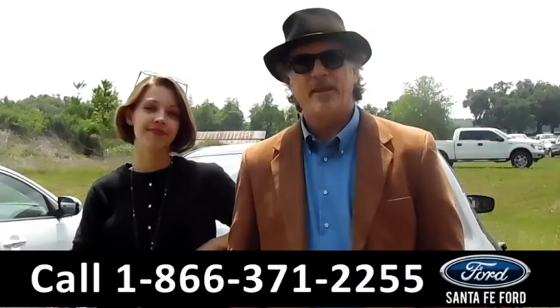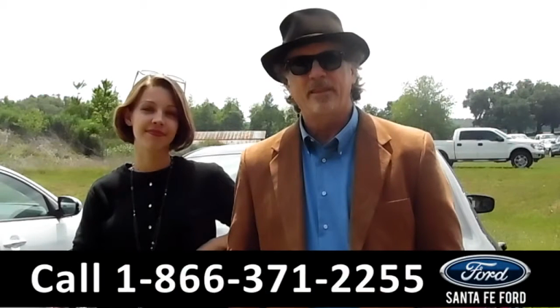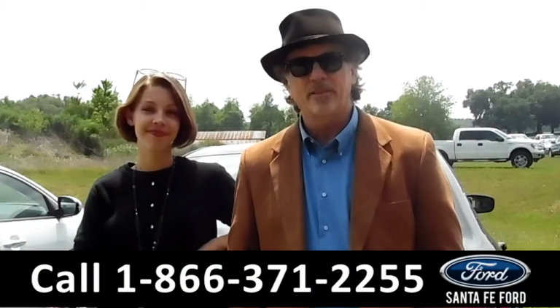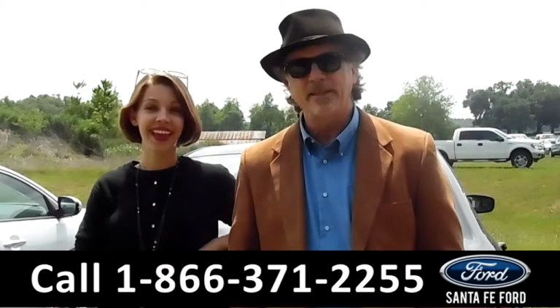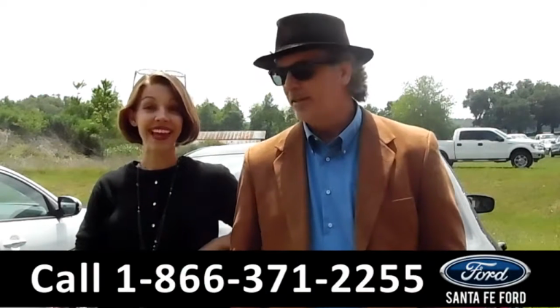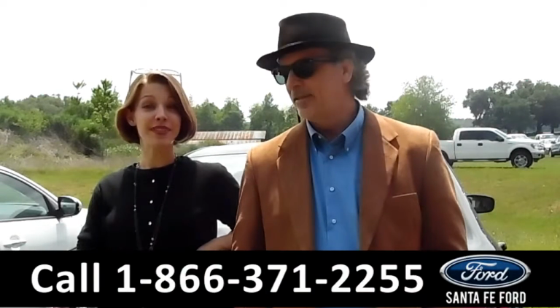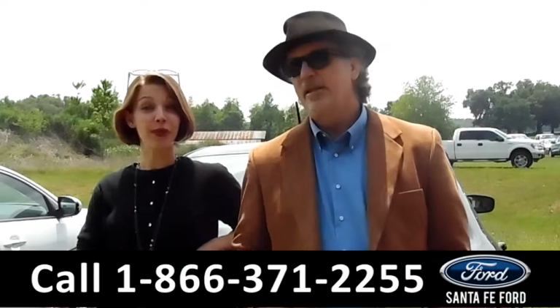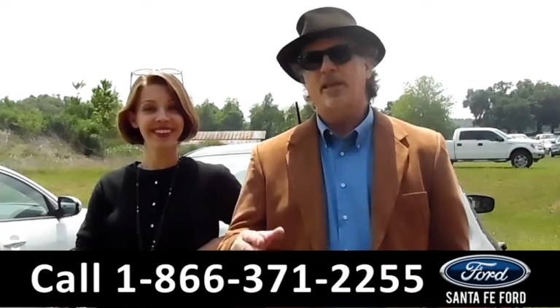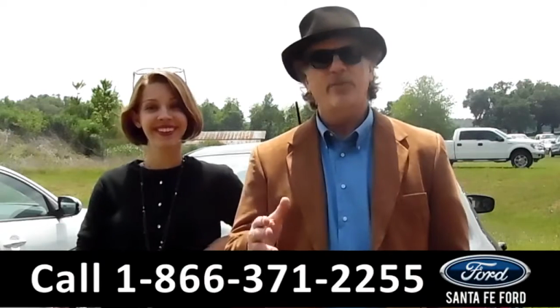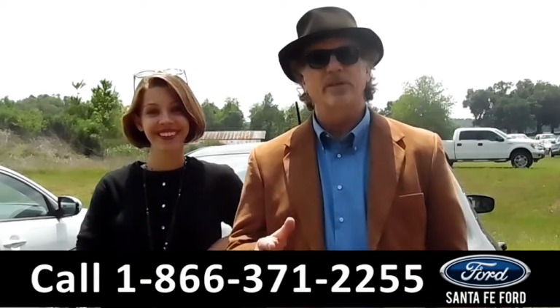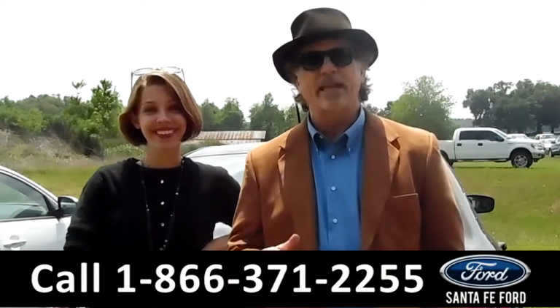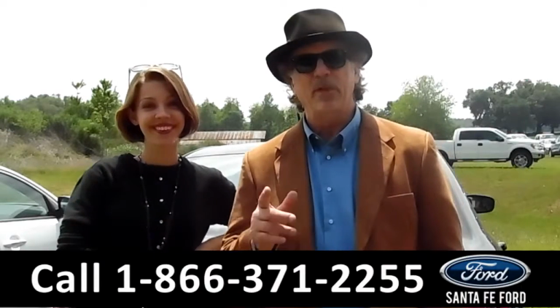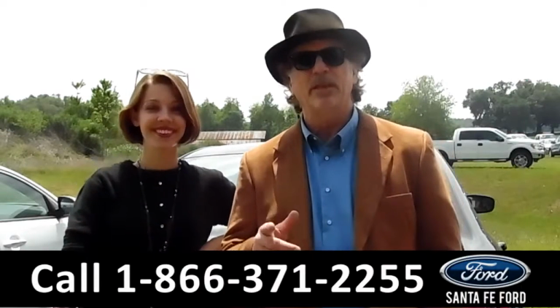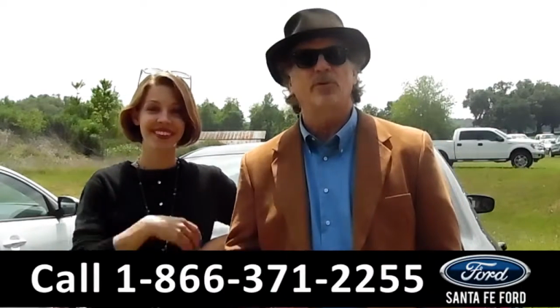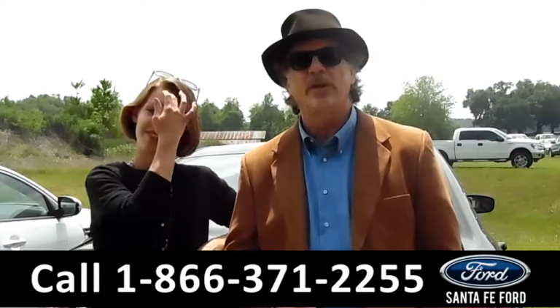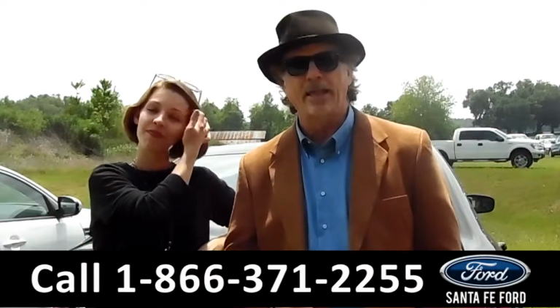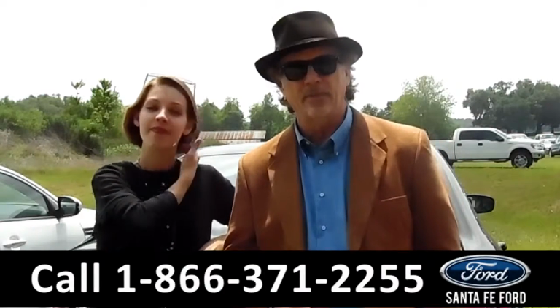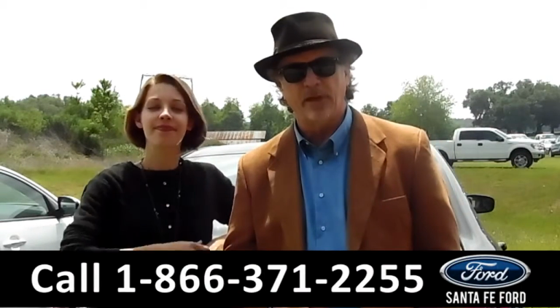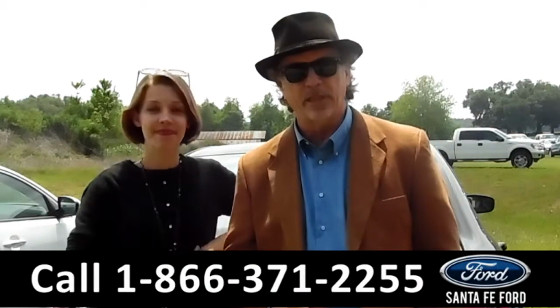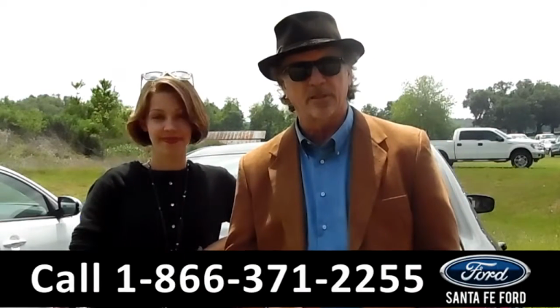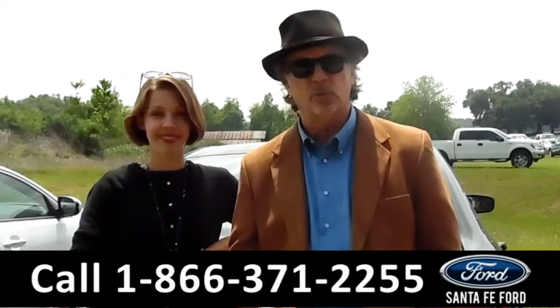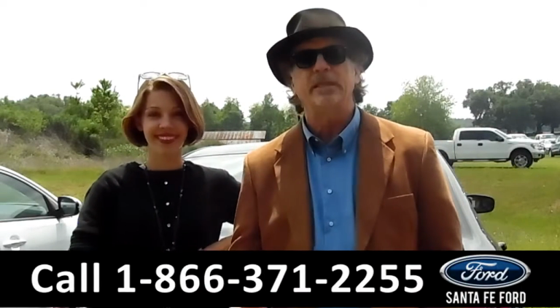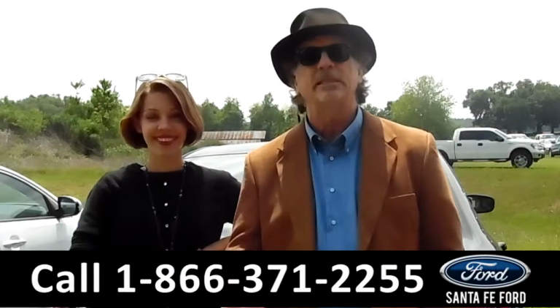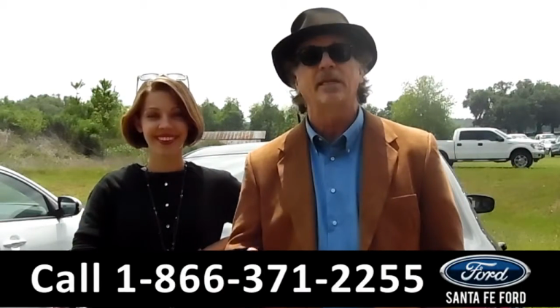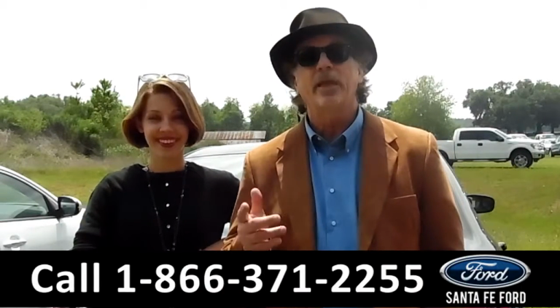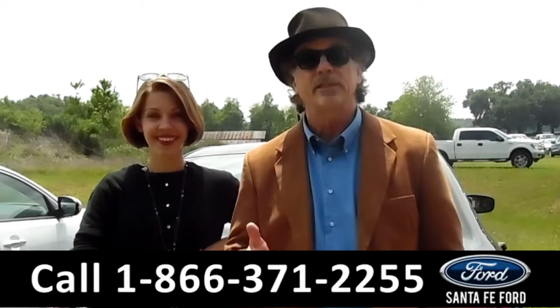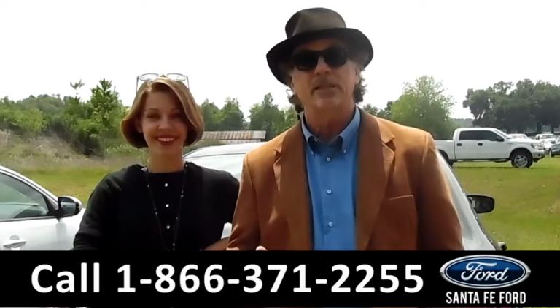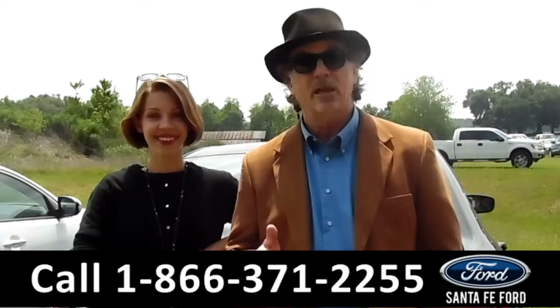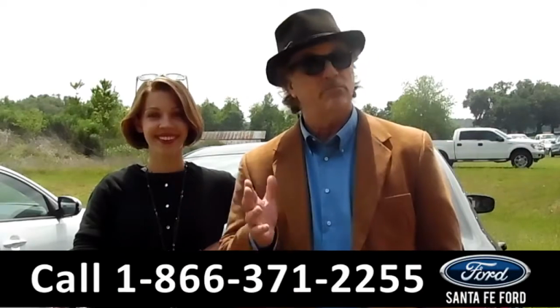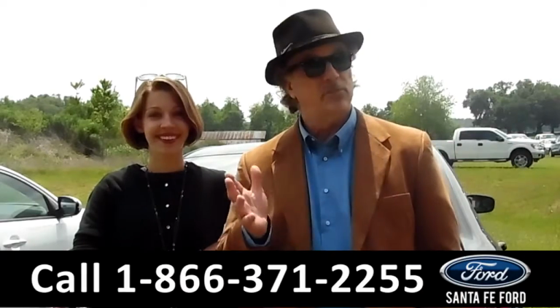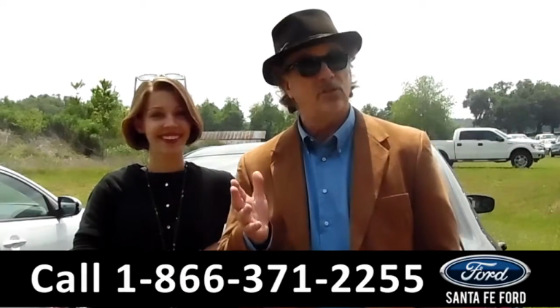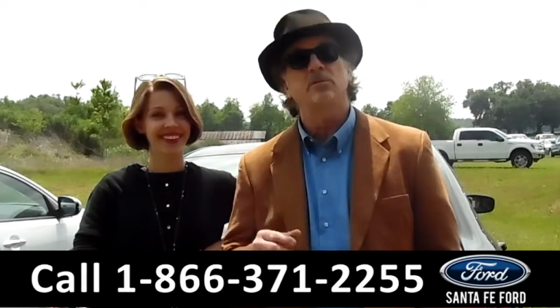Hey, this is Randy. And I'm Sable. SantaFeFord.com near Gainesville, Florida, I-75 at exit number 399. We have a Dodge Dart. Stay tuned.